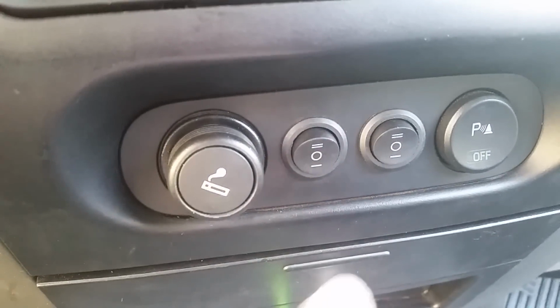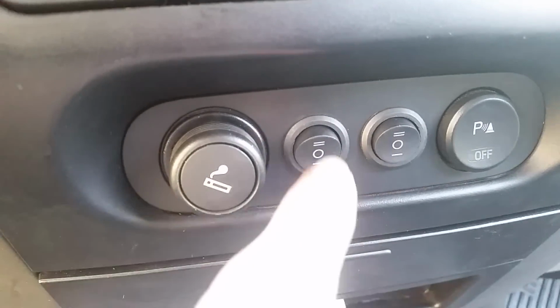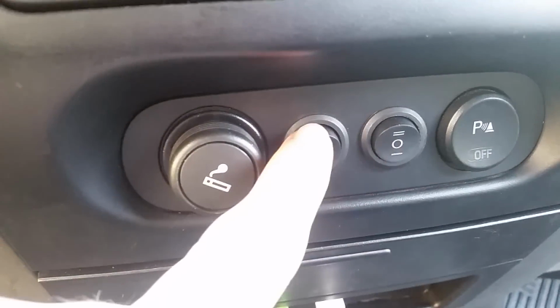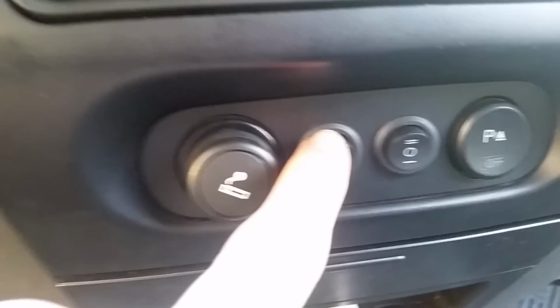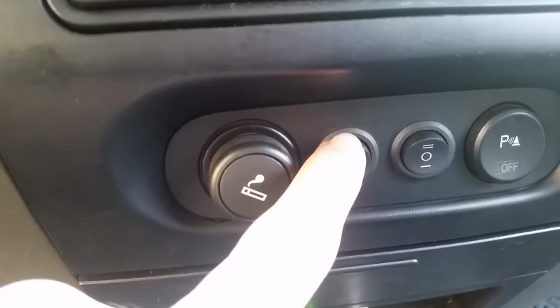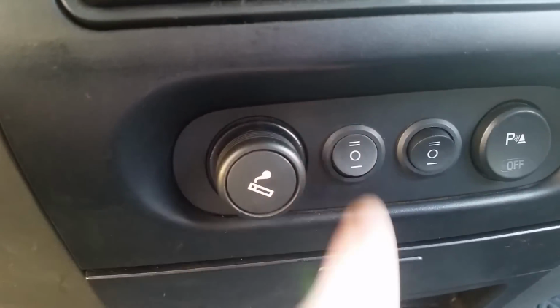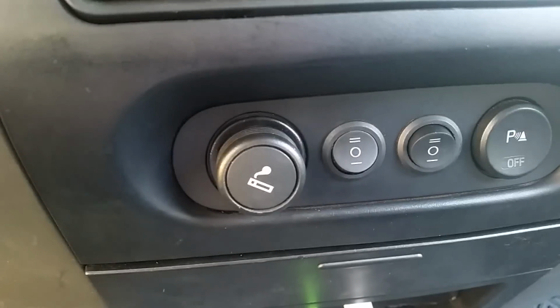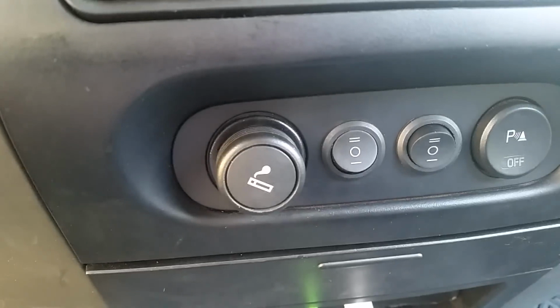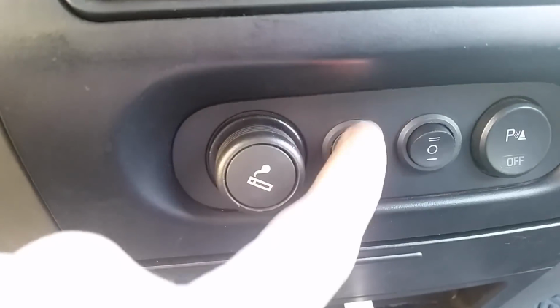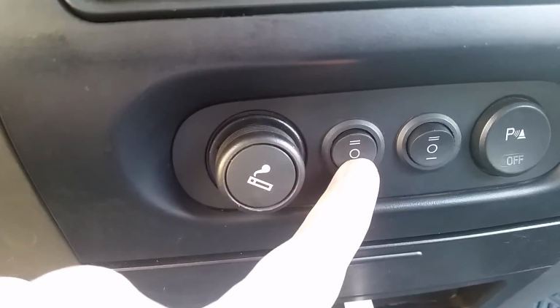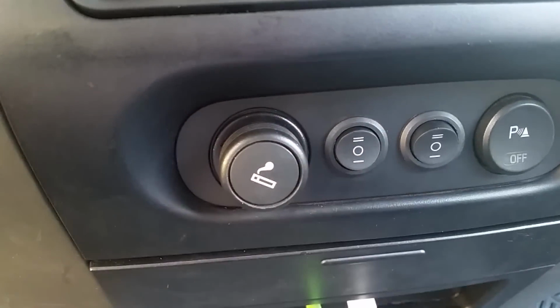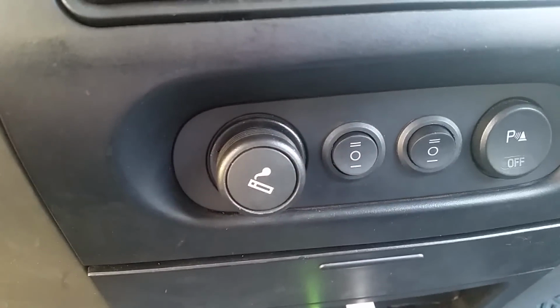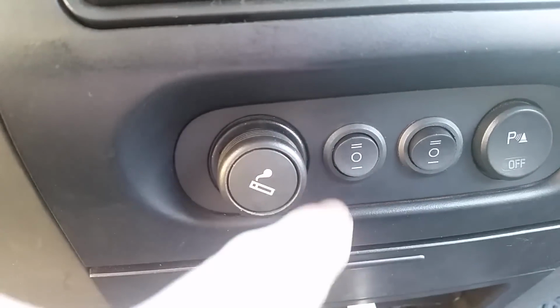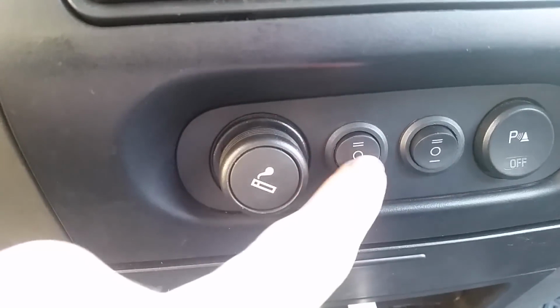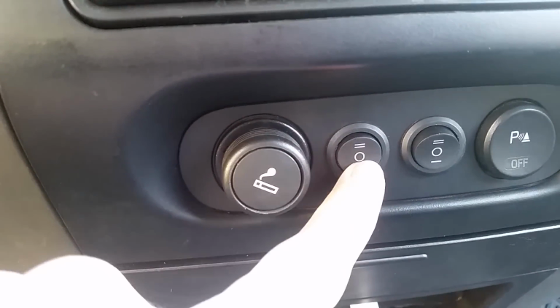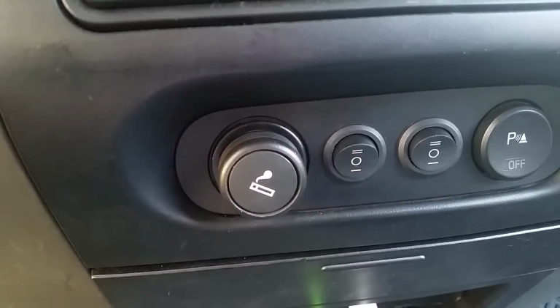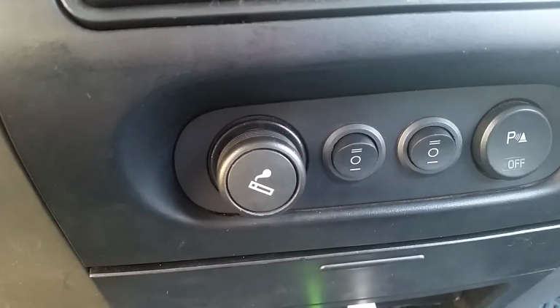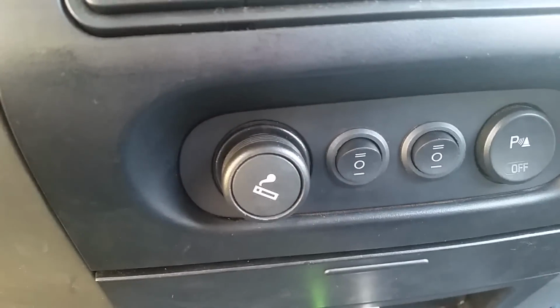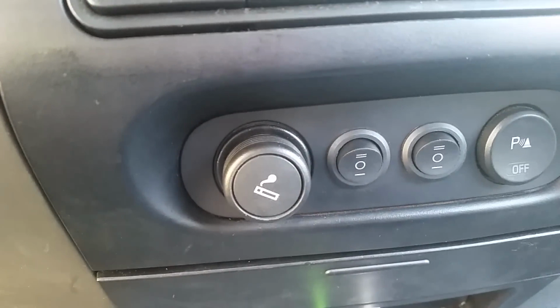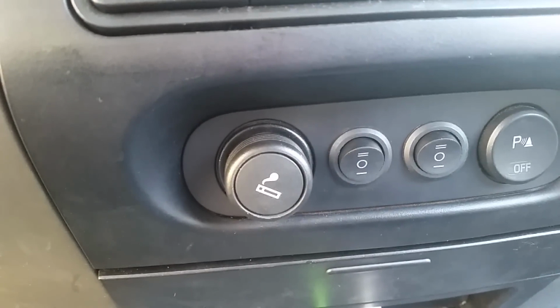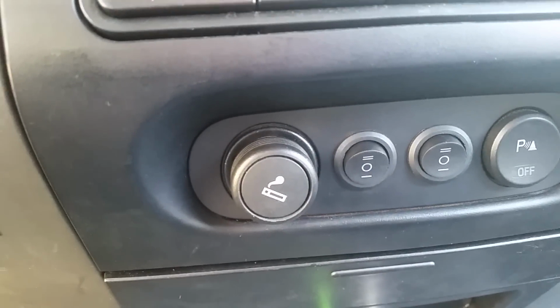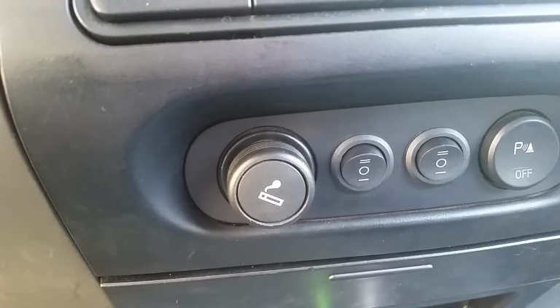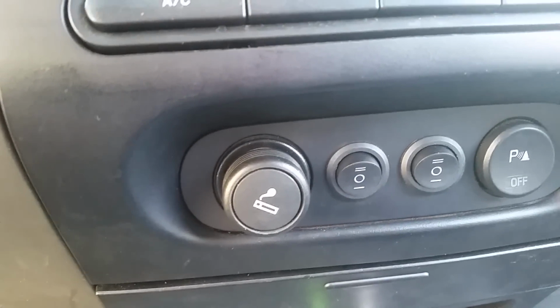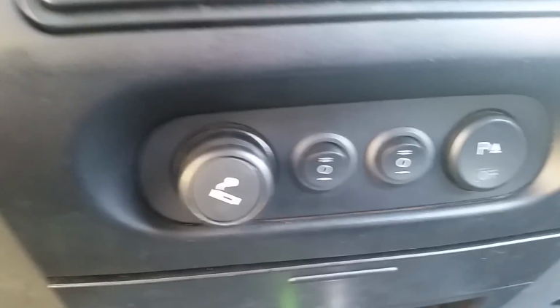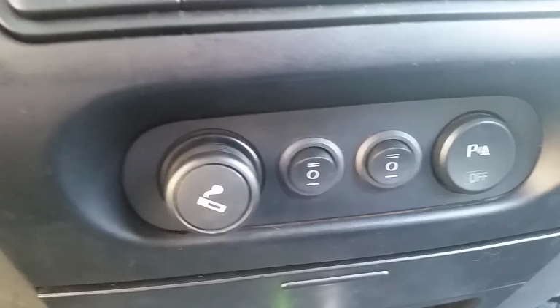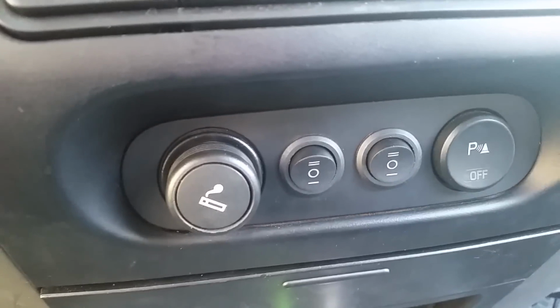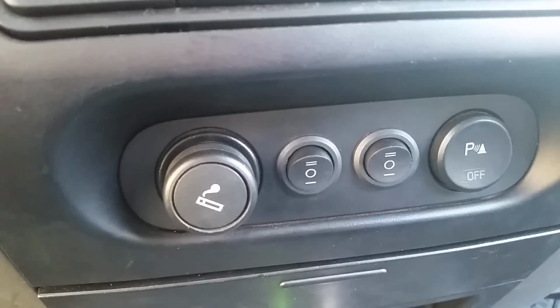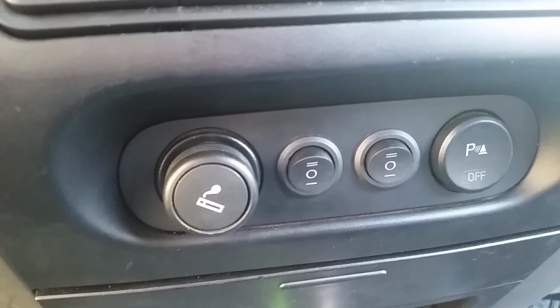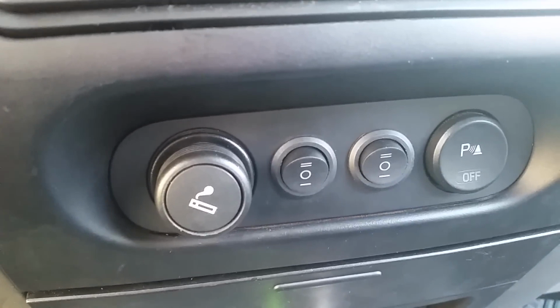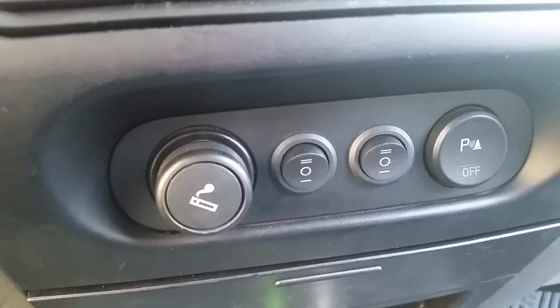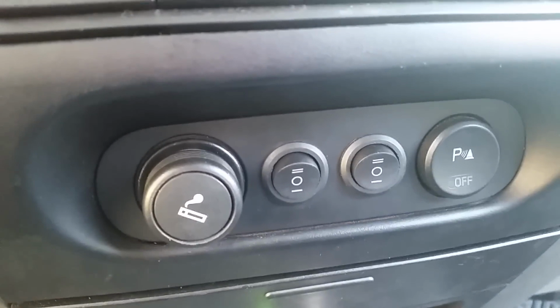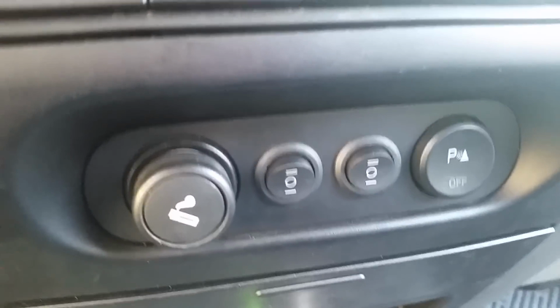The way I've got it wired up: all the way up is on, middle is completely off, and down in position one is on with the high beams. I've got one switch for the light bar and one for the pods.